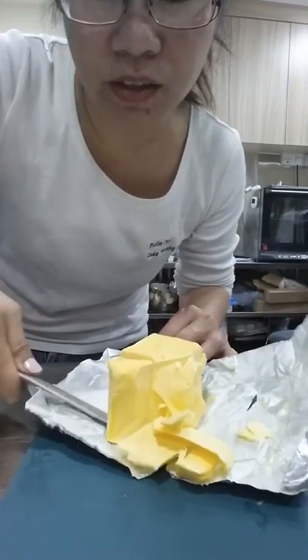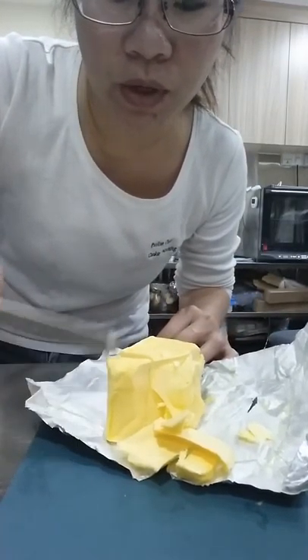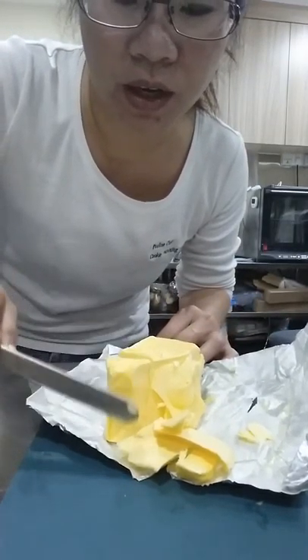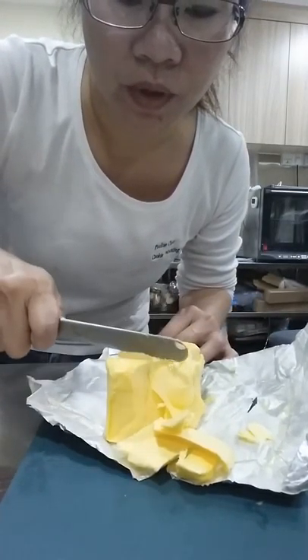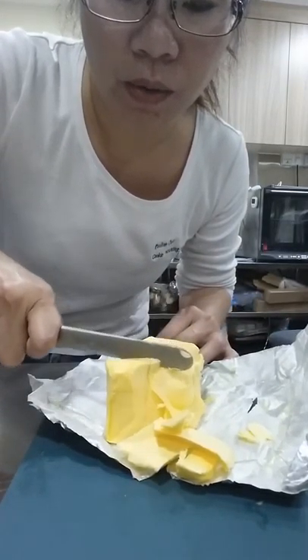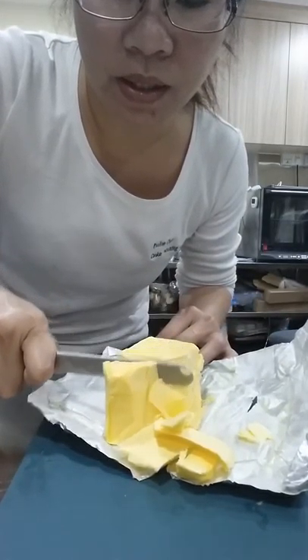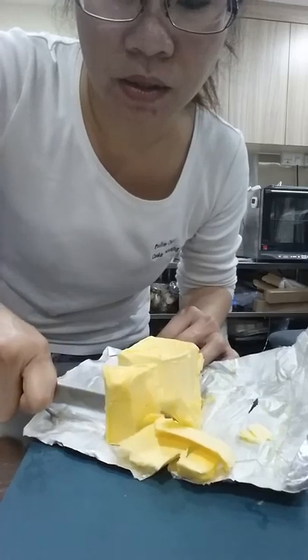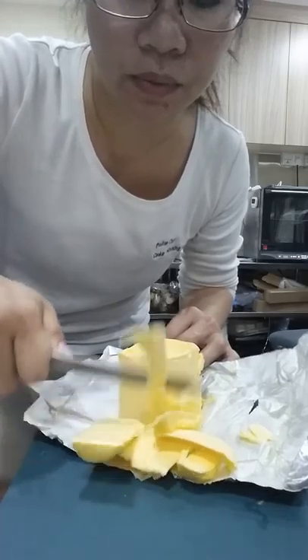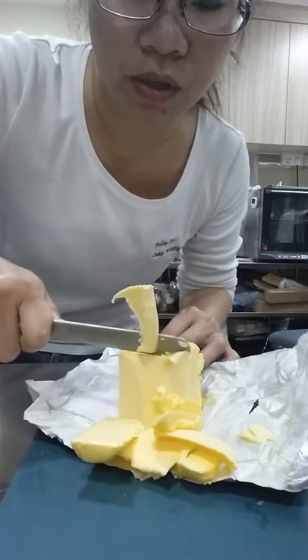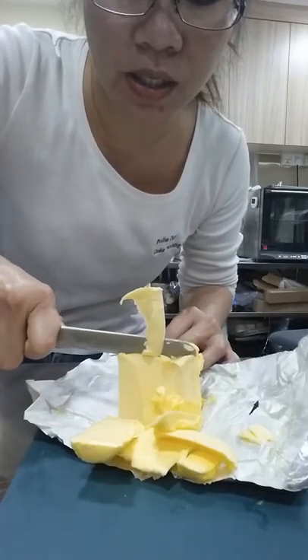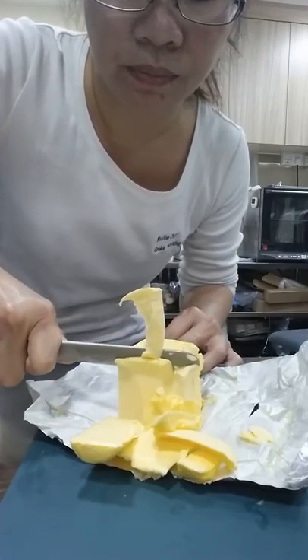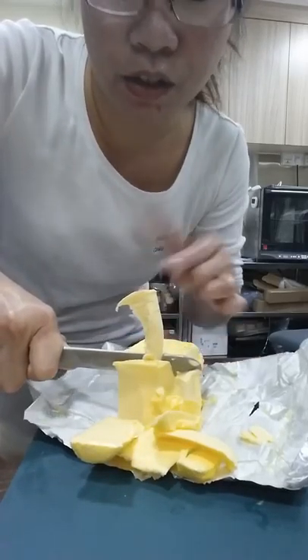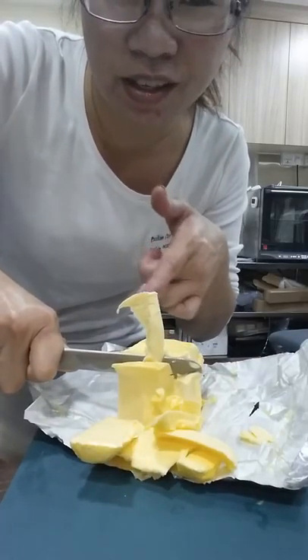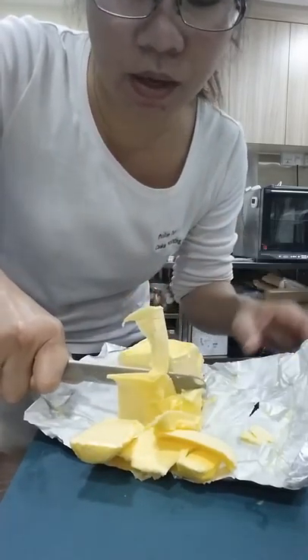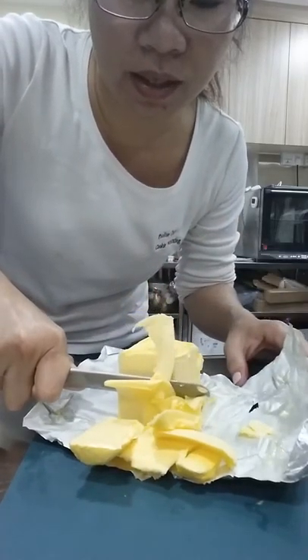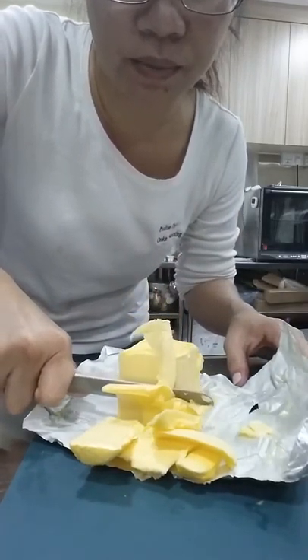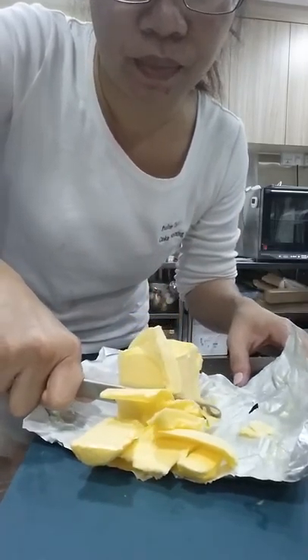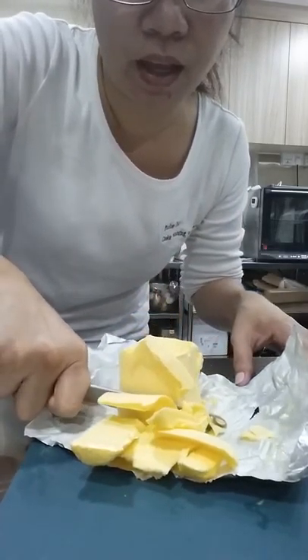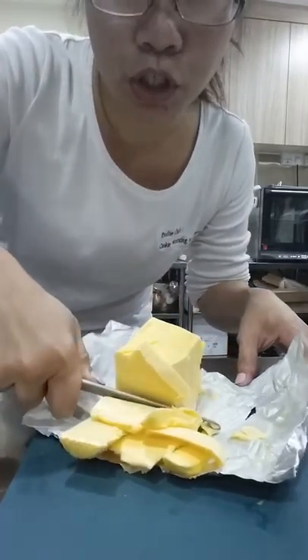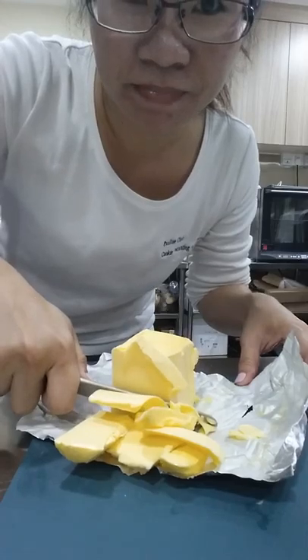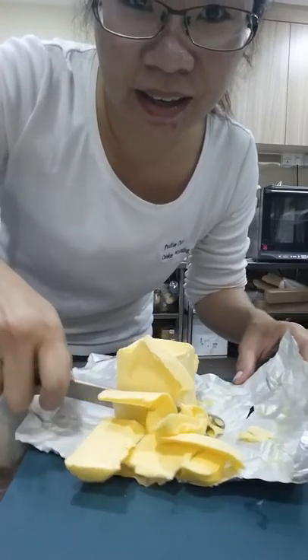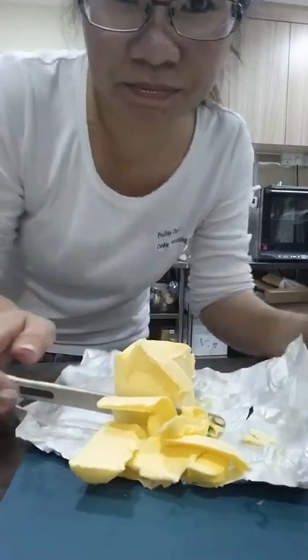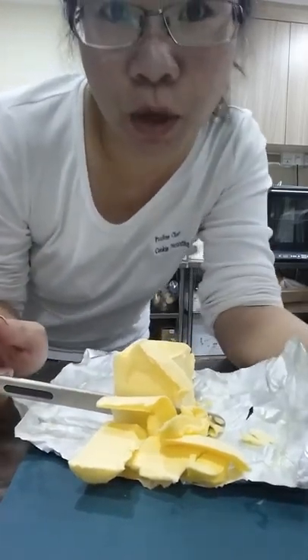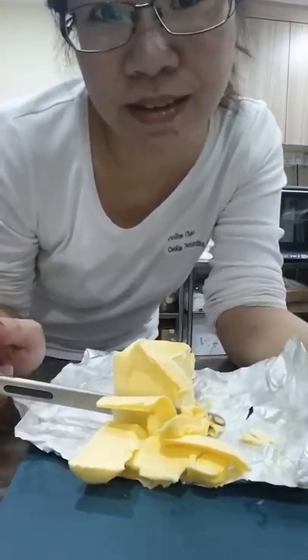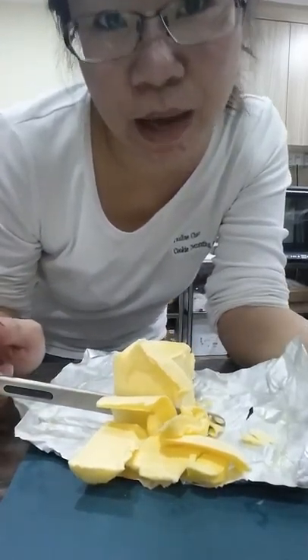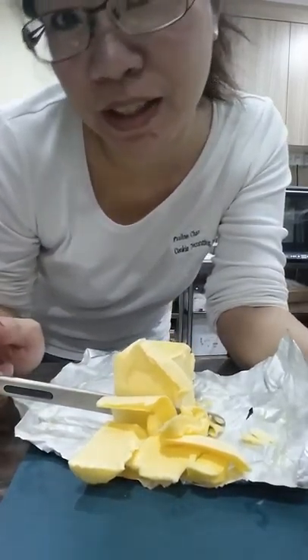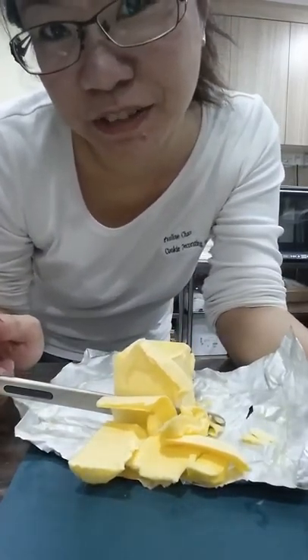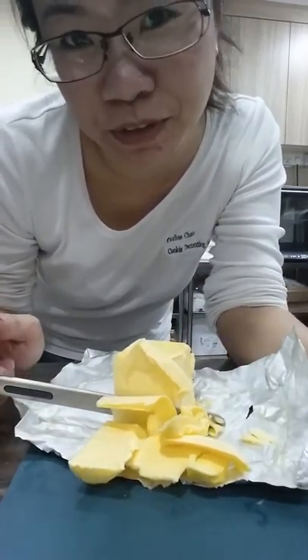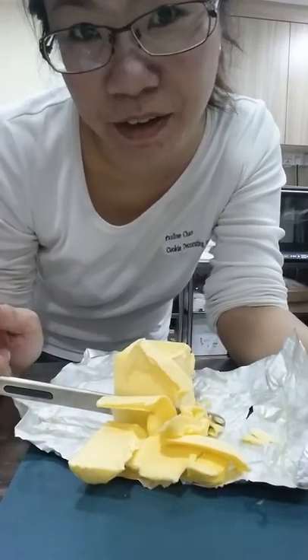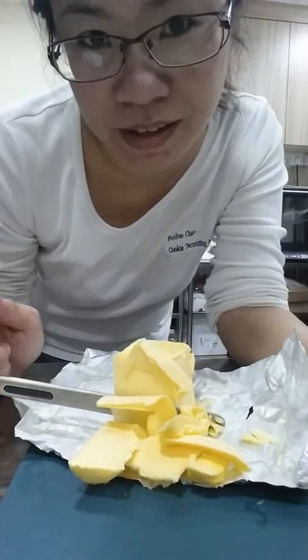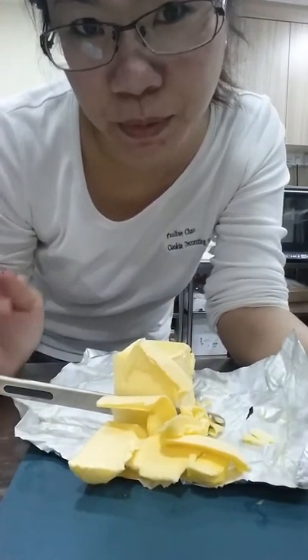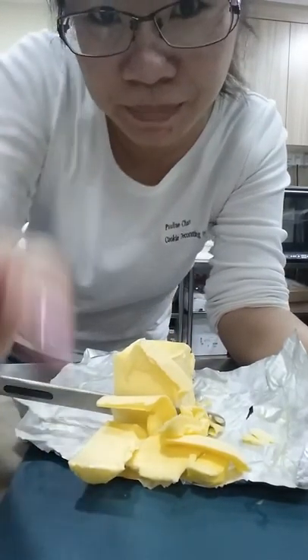It's a great way to cut butter. It's really easy — I need to use this, that's why I'm cutting it. Thanks for watching and hope to see you again. I'm Pauline Chang from Cookie Decorating in Singapore. Bye!